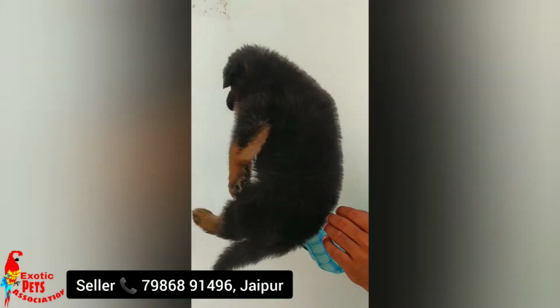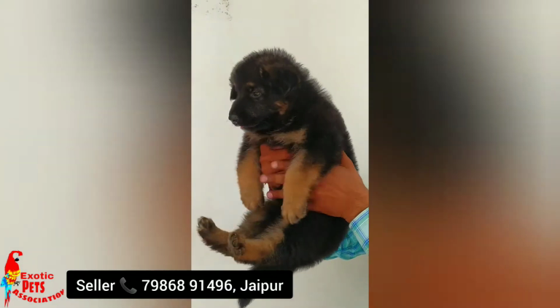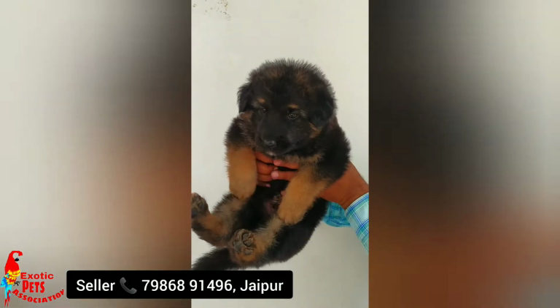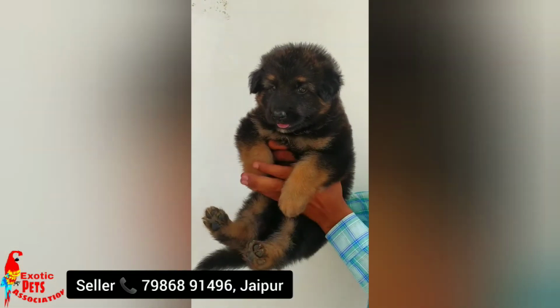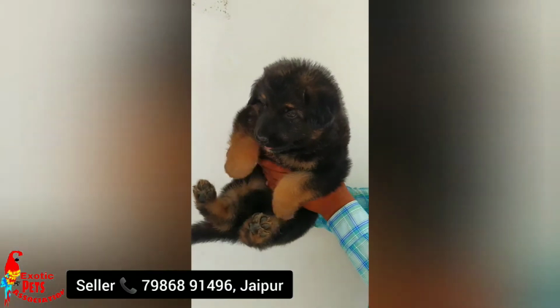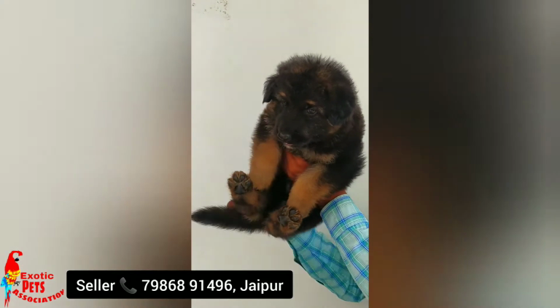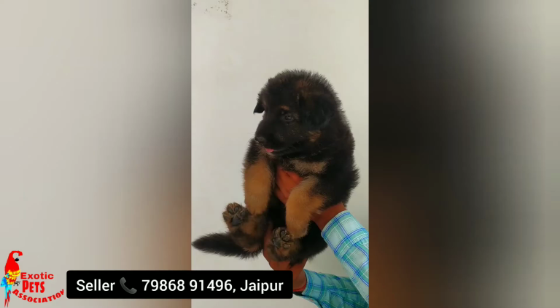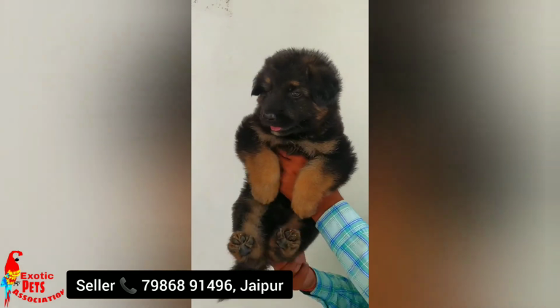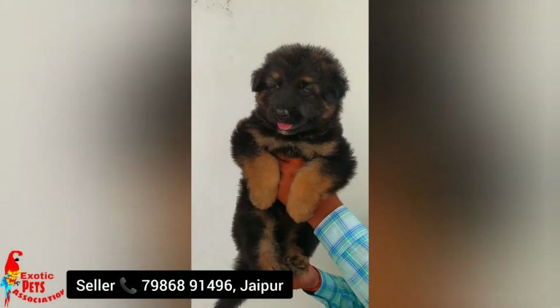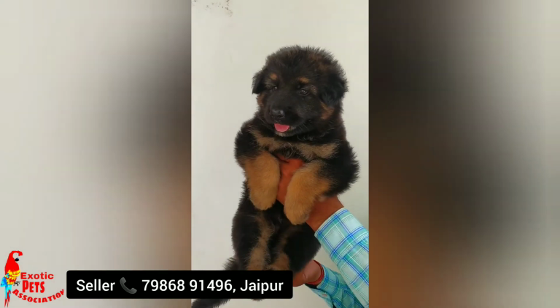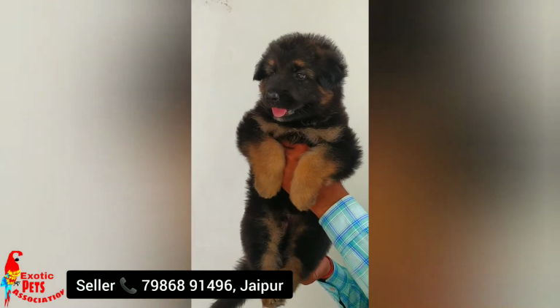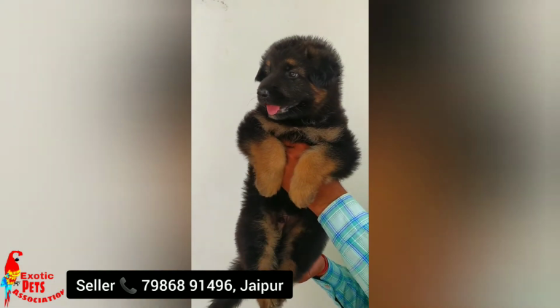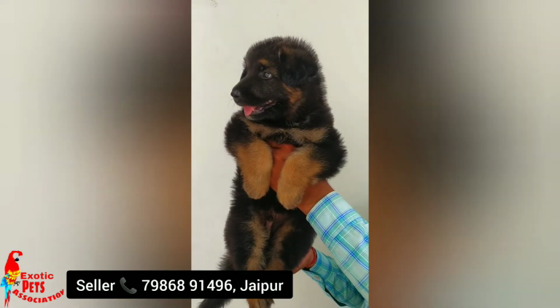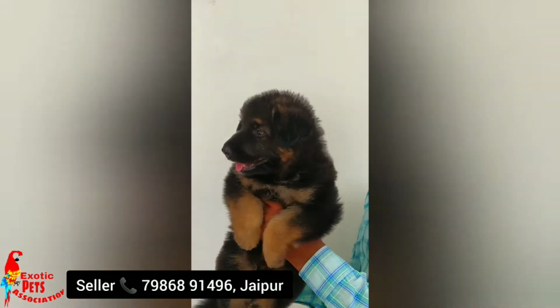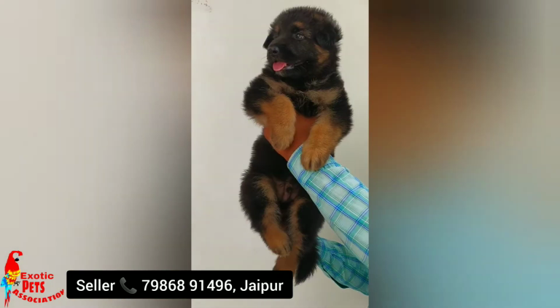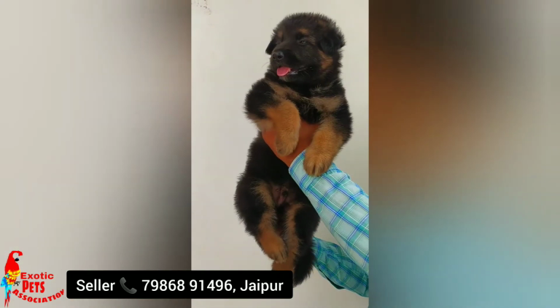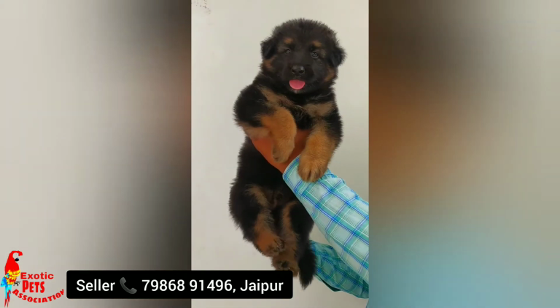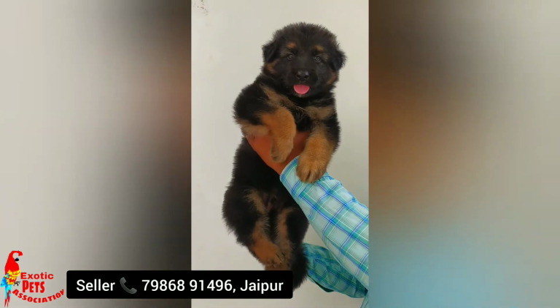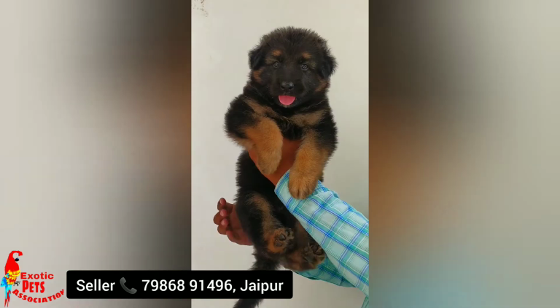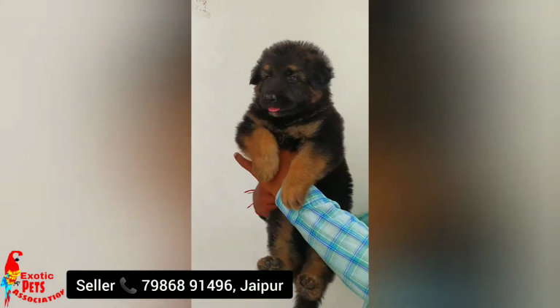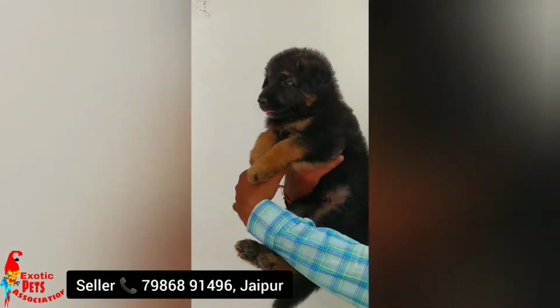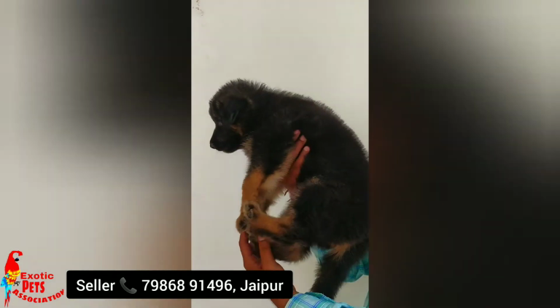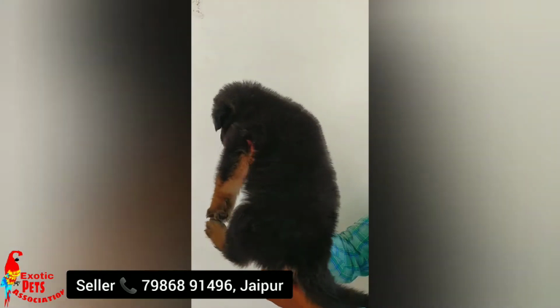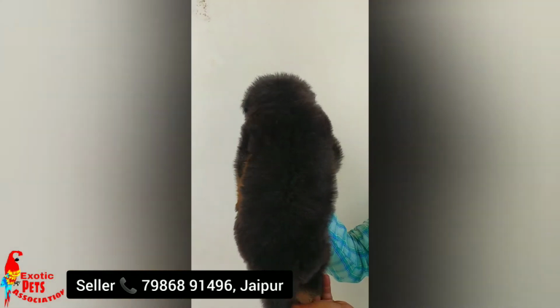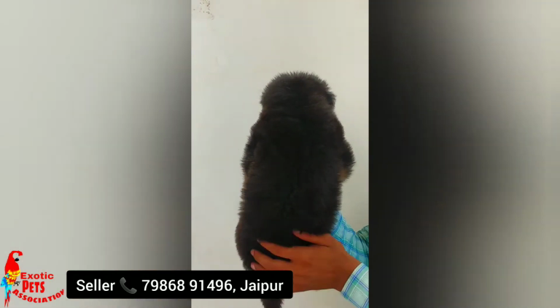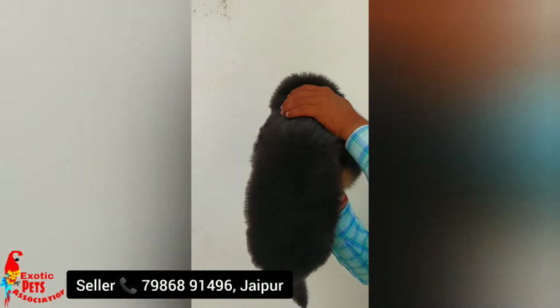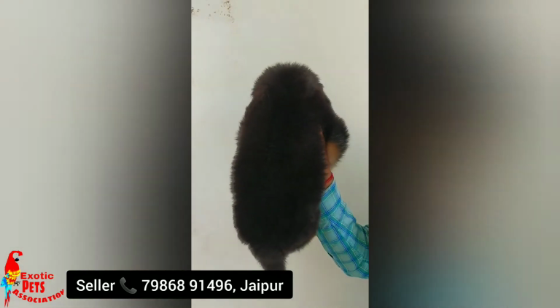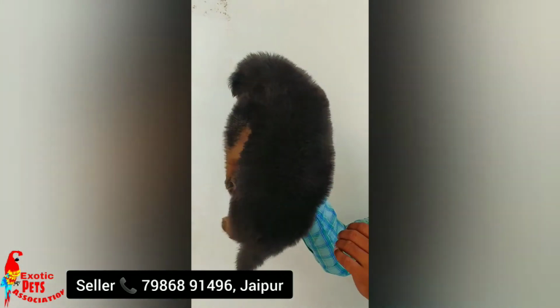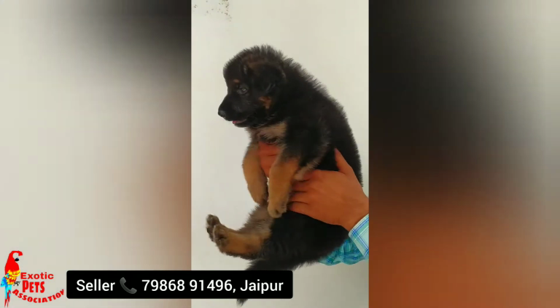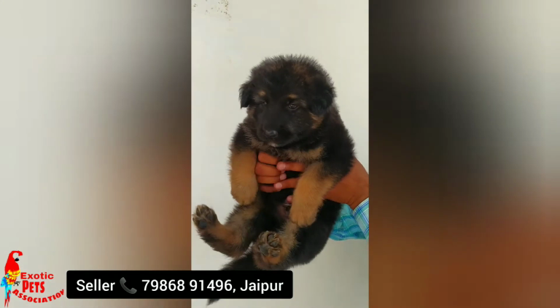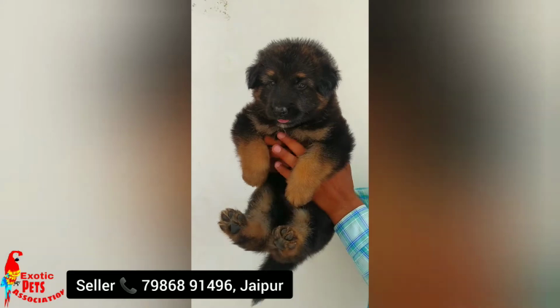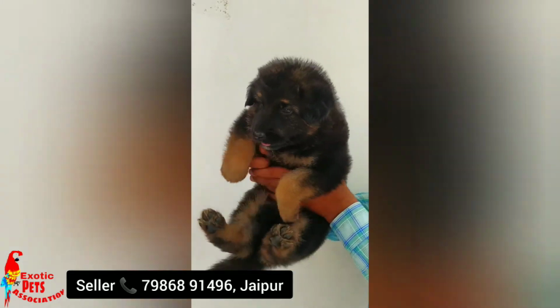The first puppy is a double coat German Shepherd, heavy bone puppy. It's a very good quality, healthy and growing puppy. It's a very beautiful and very active puppy. Approximately ₹15,000 is the price. It's available and all over India delivery.